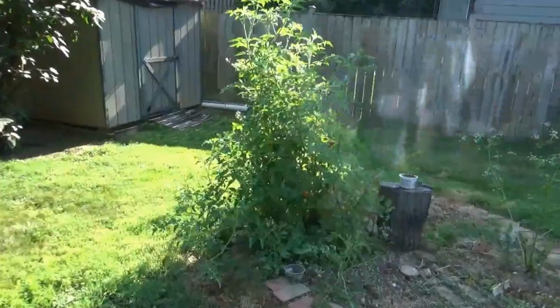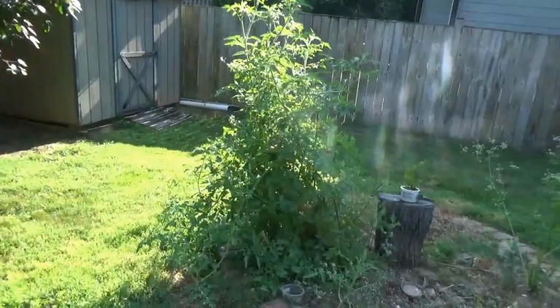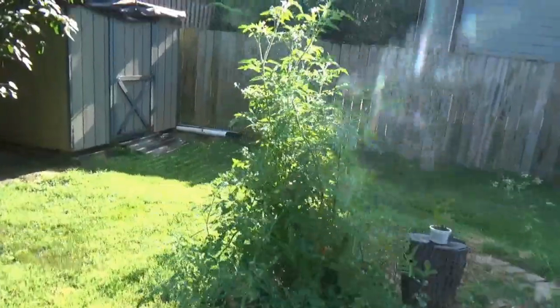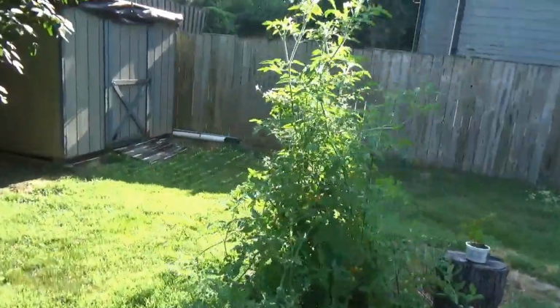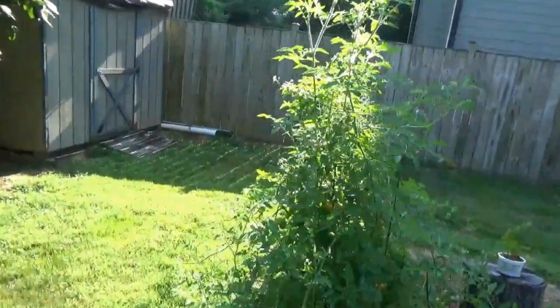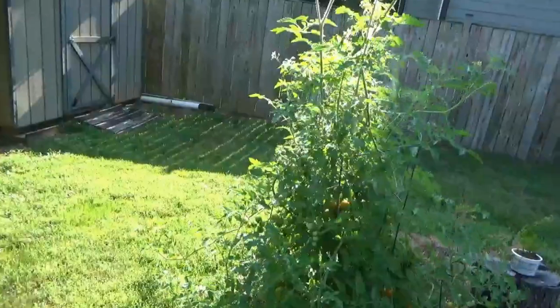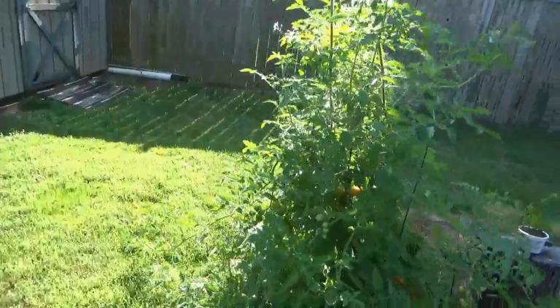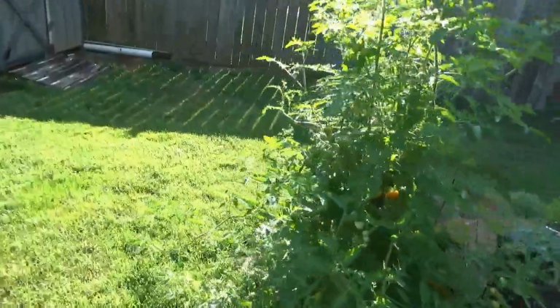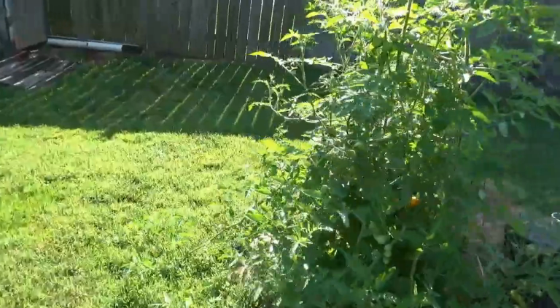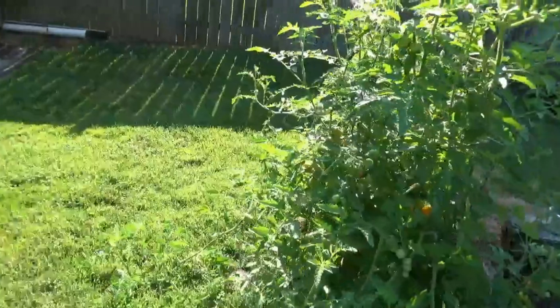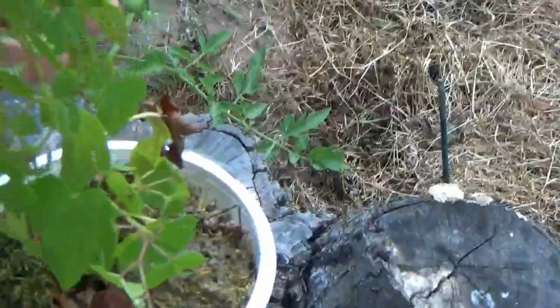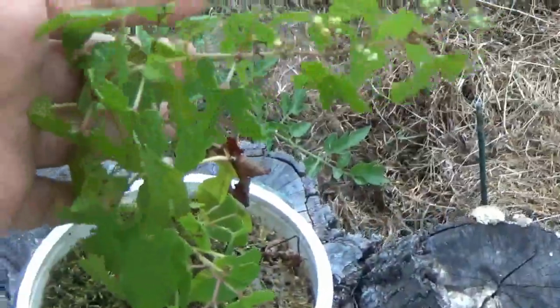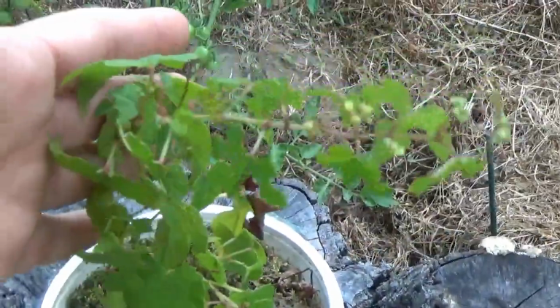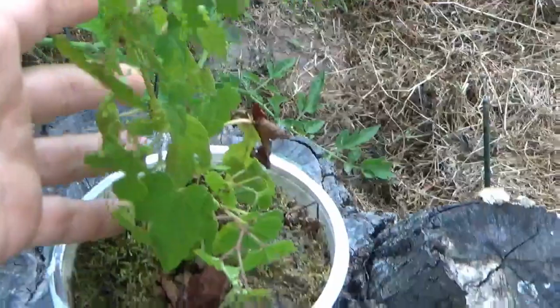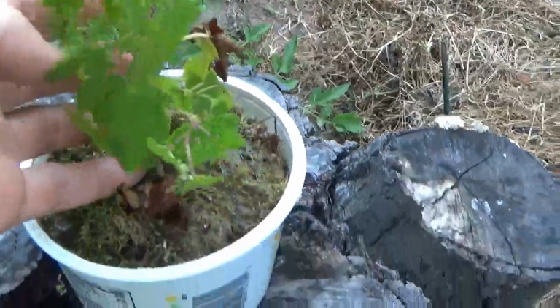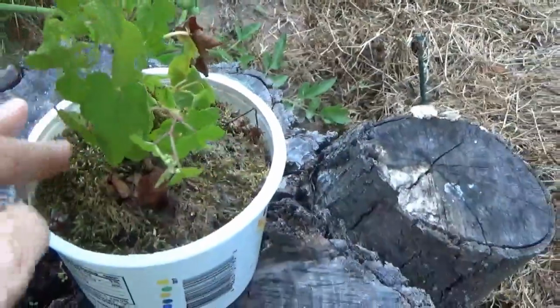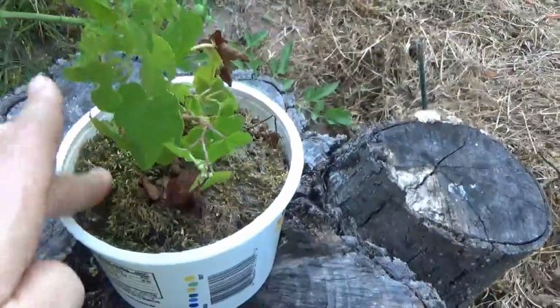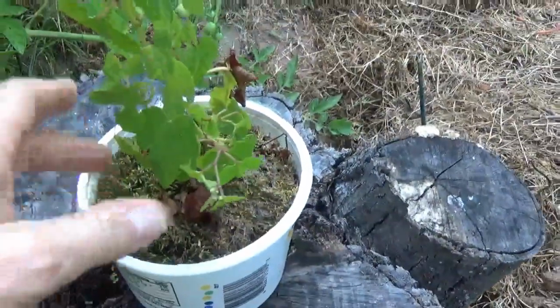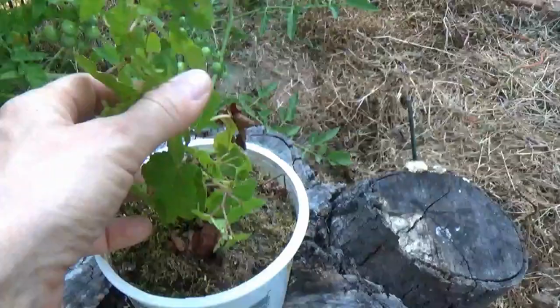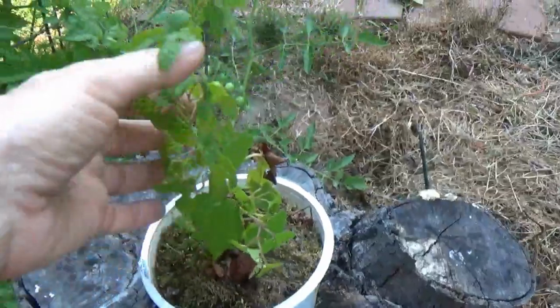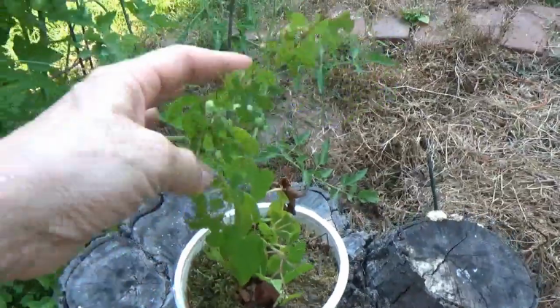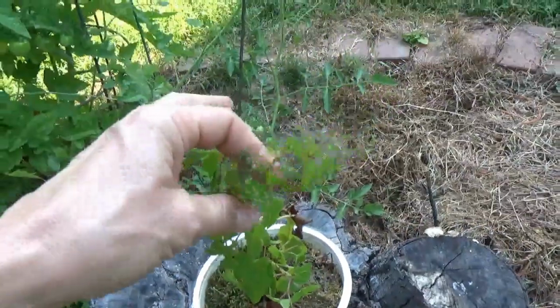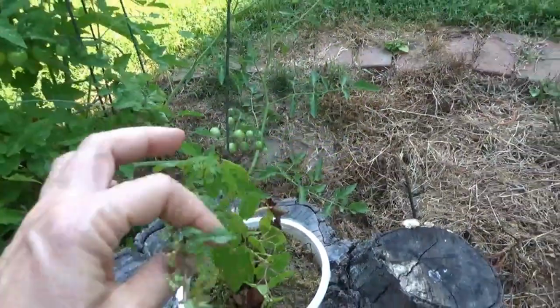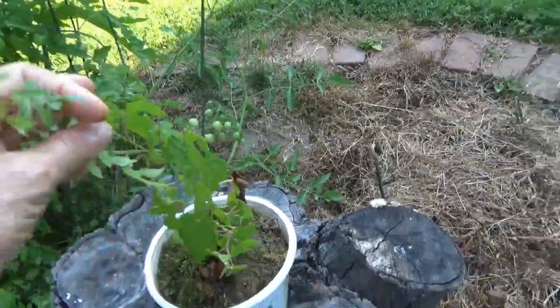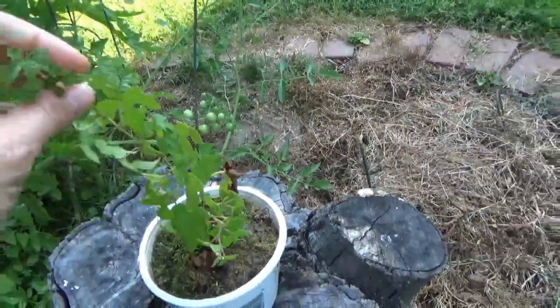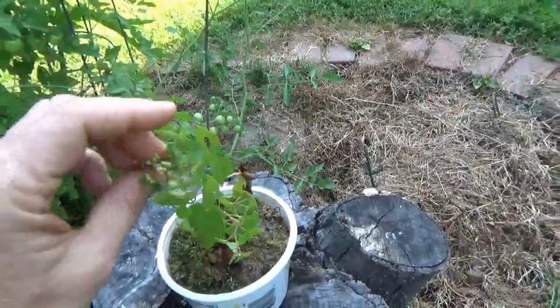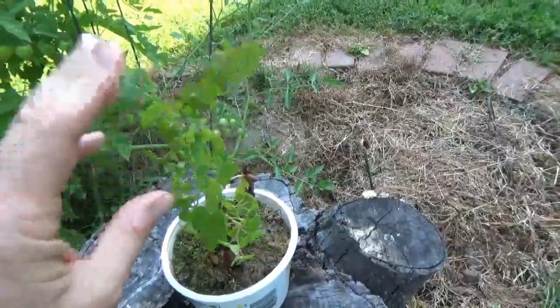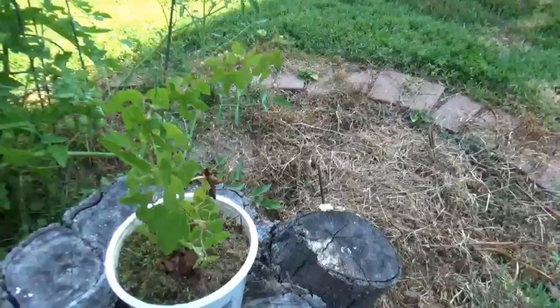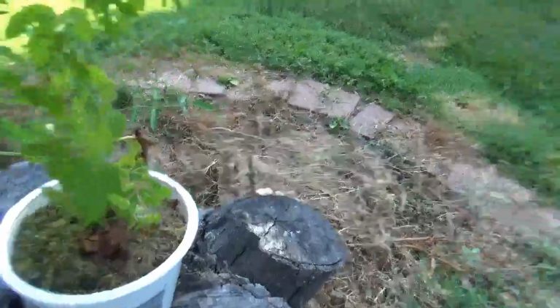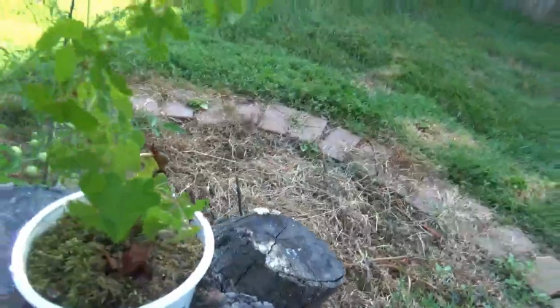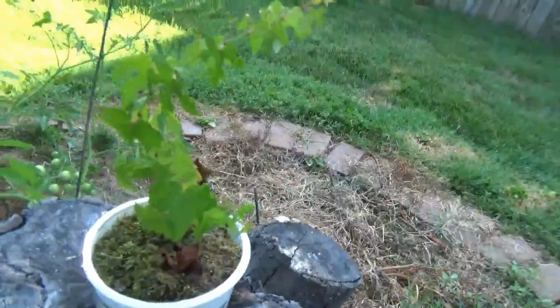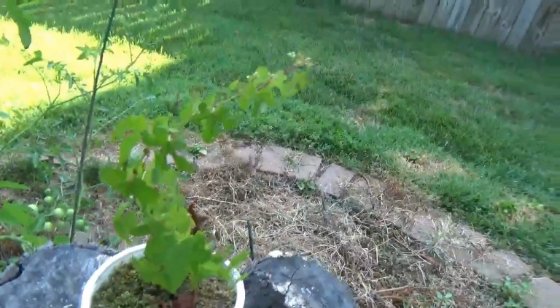Hello everybody. I'm going to give you another gardening update. I don't know what this is, but I'm trying to make sort of a bonsai out of it, but I don't know what that is.